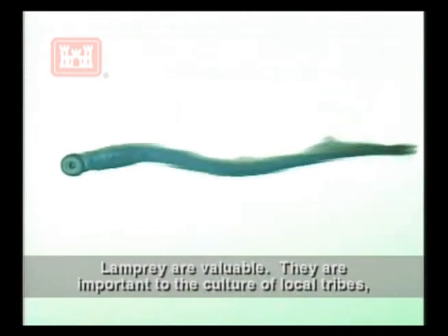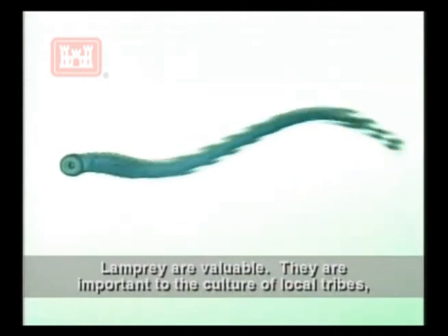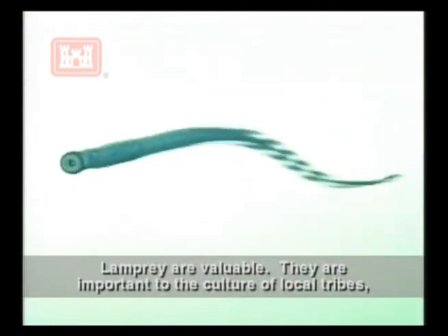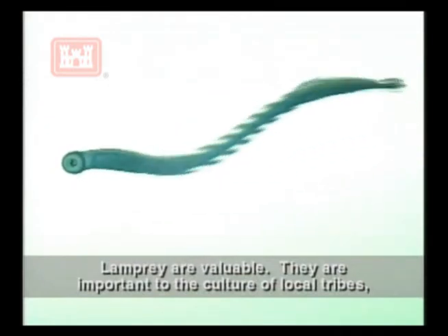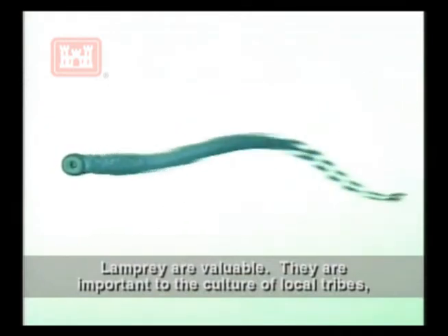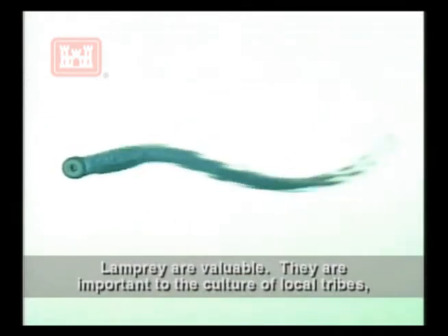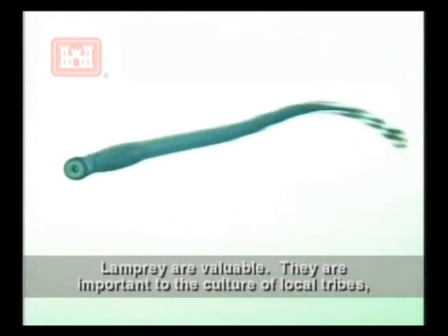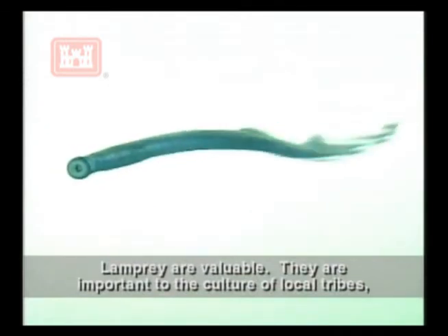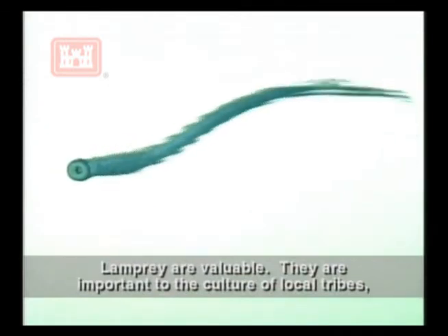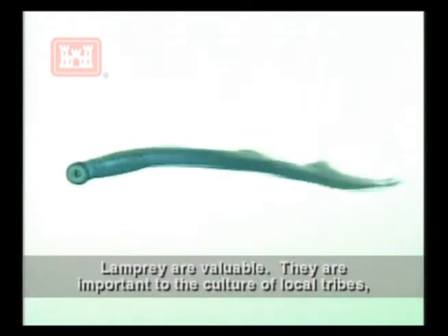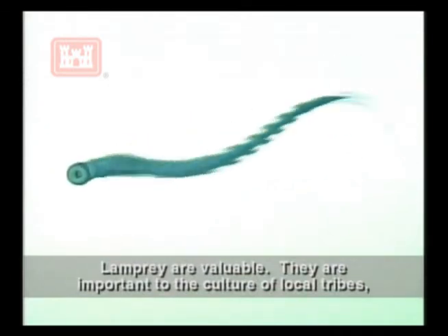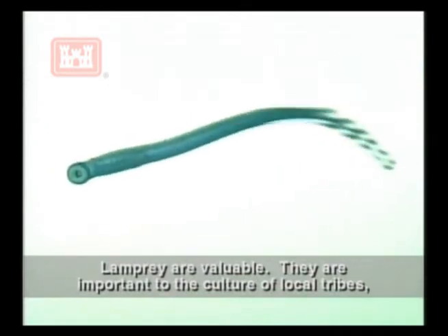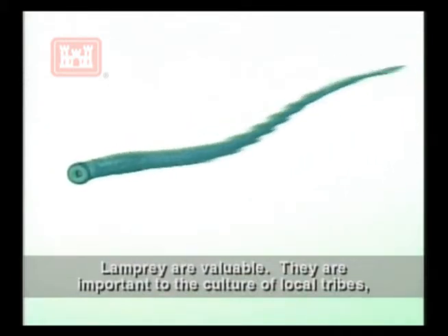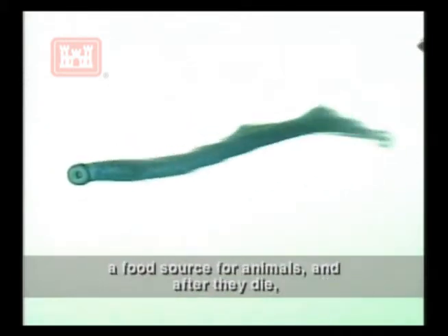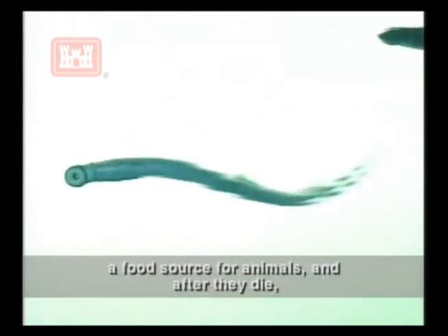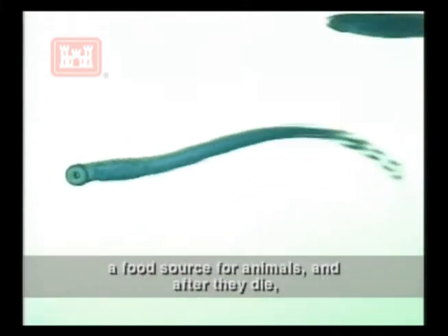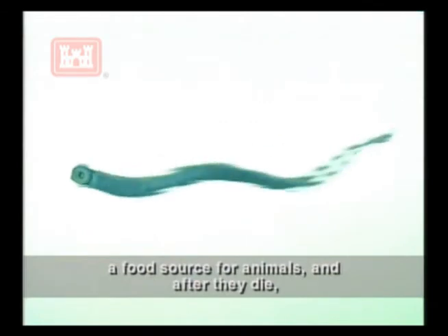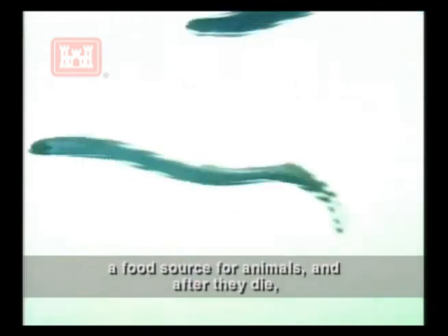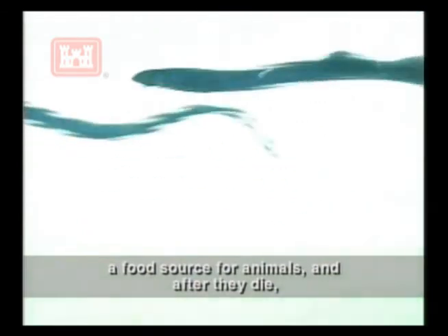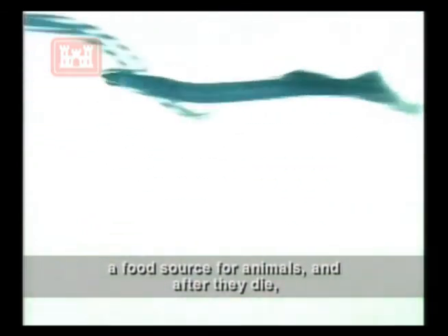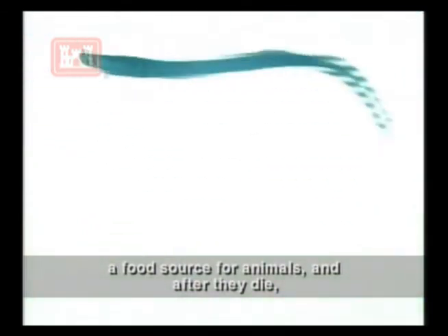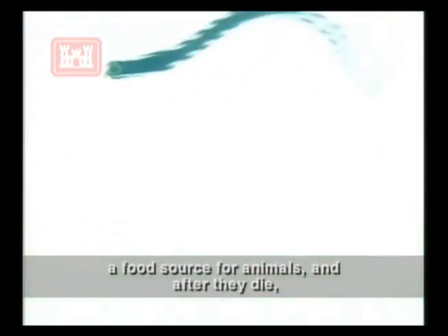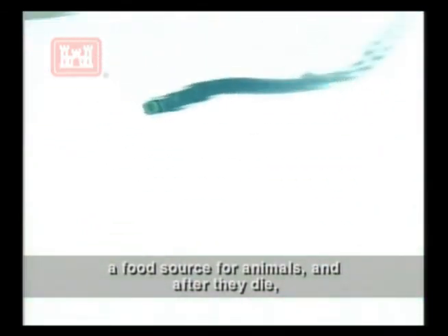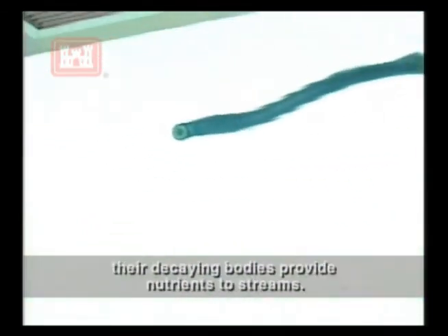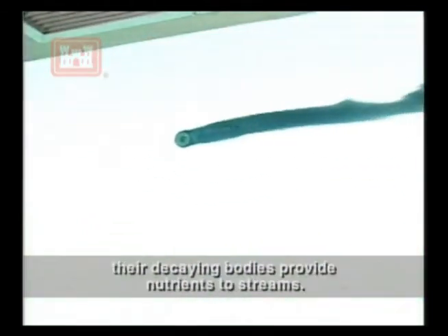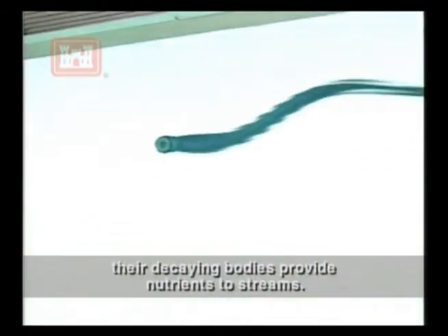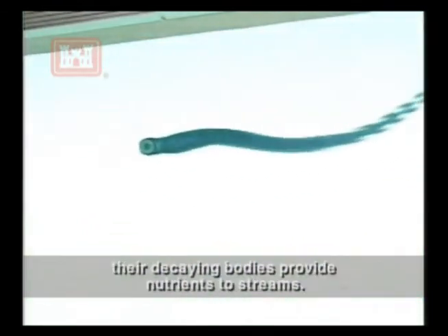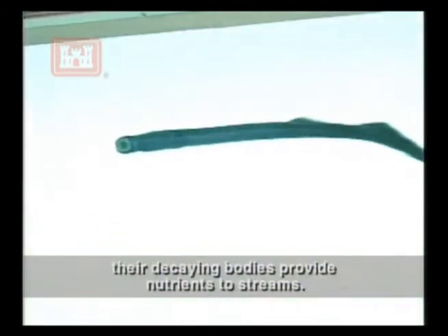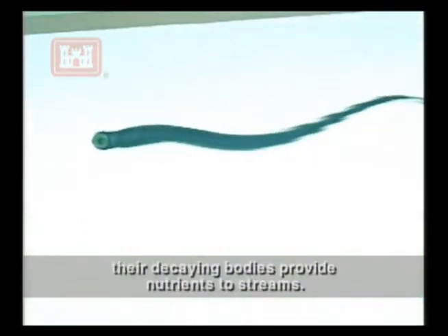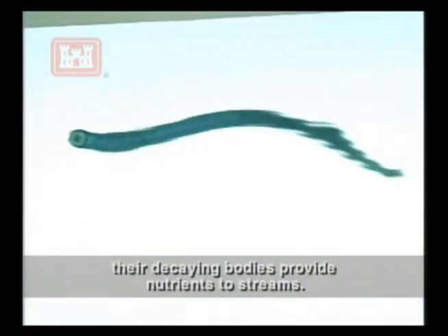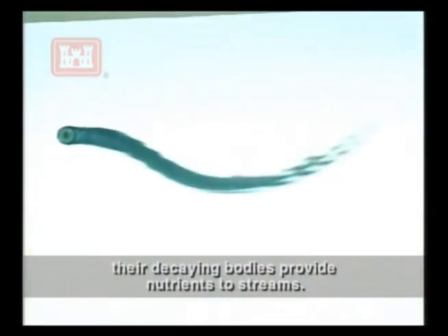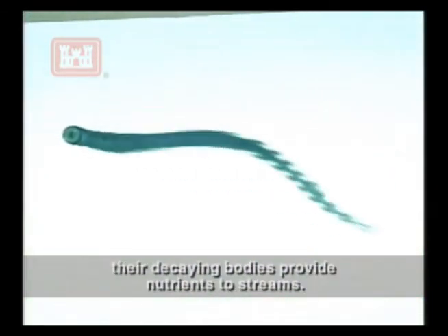Lamprey are valuable. They are important to the culture of local tribes and a food source for animals. And after they die, their decaying bodies provide nutrients to streams.